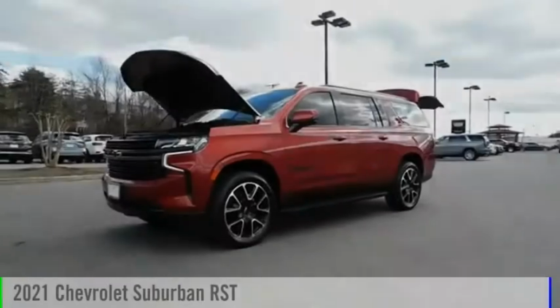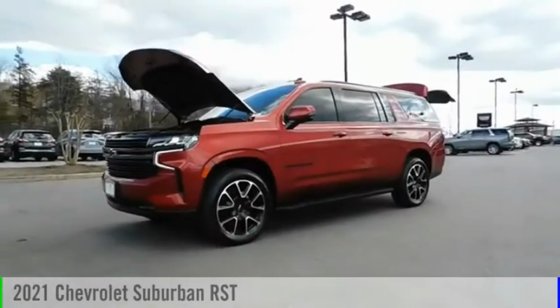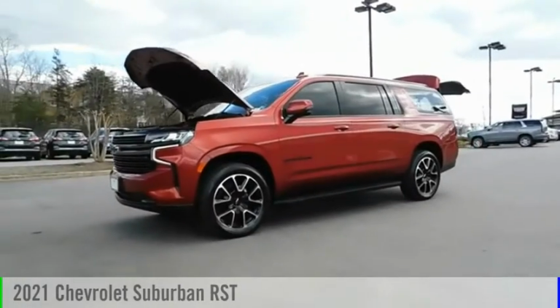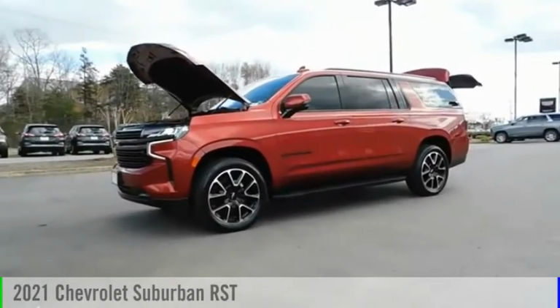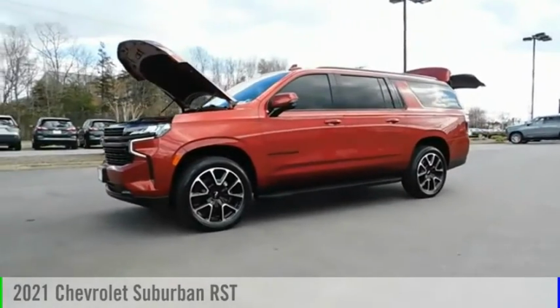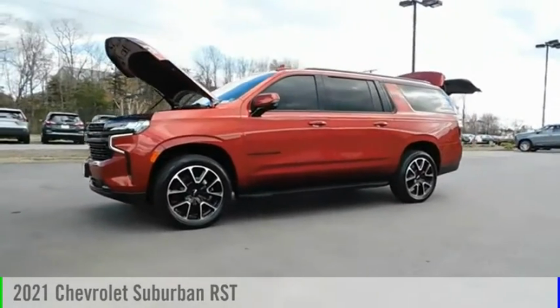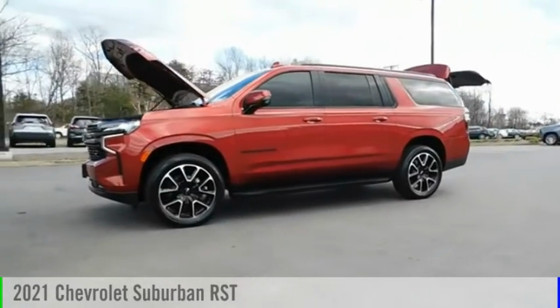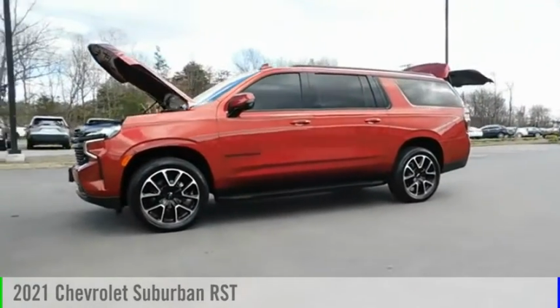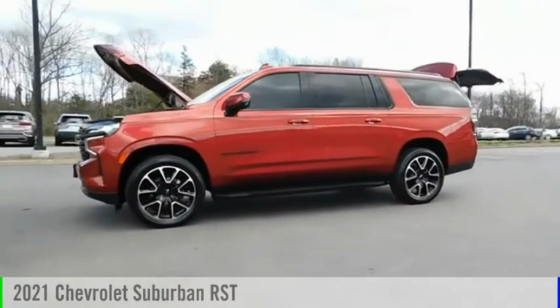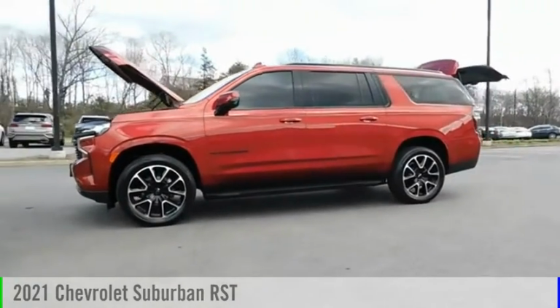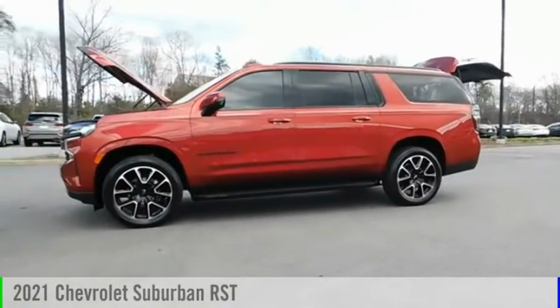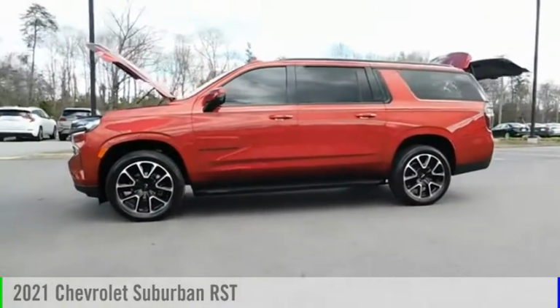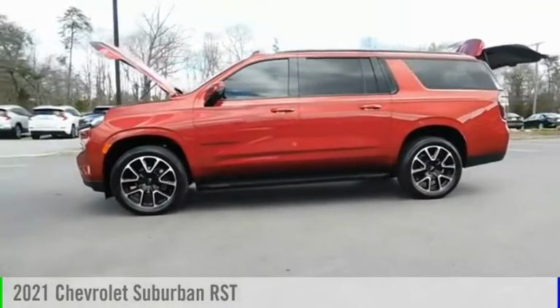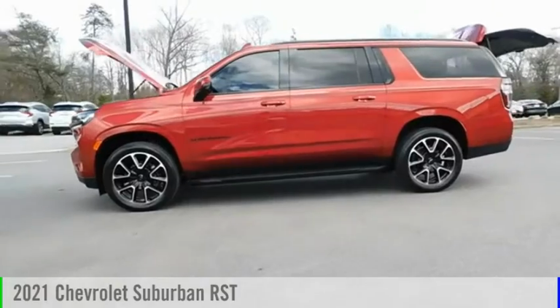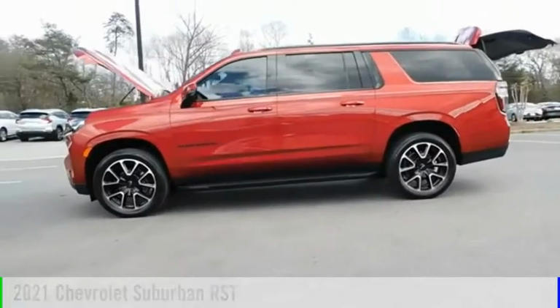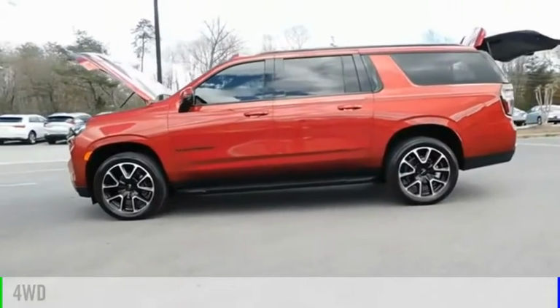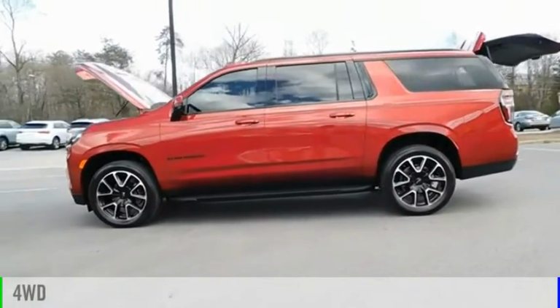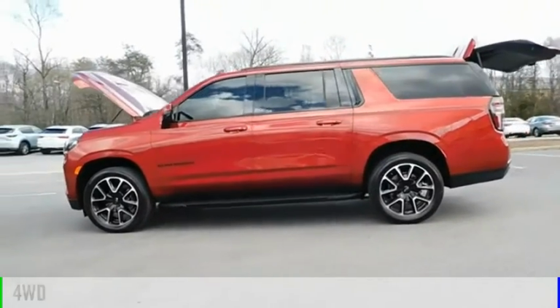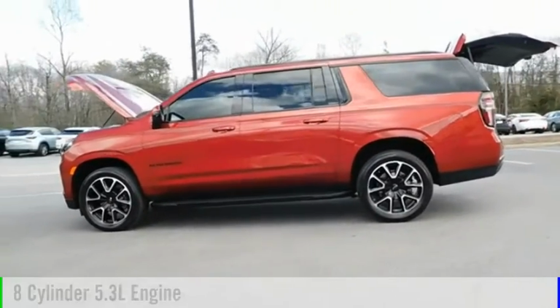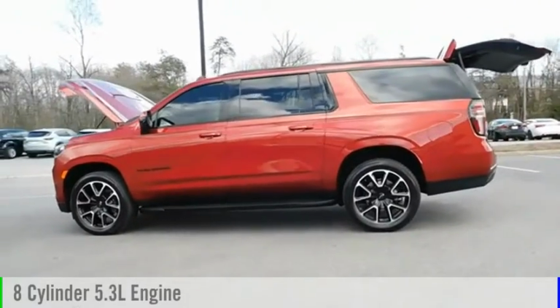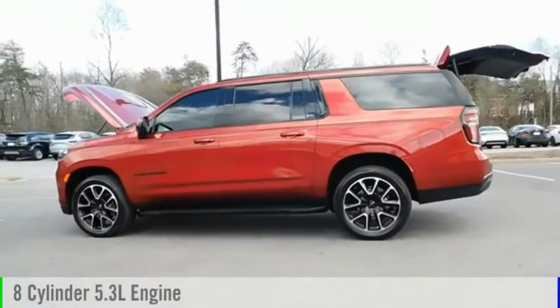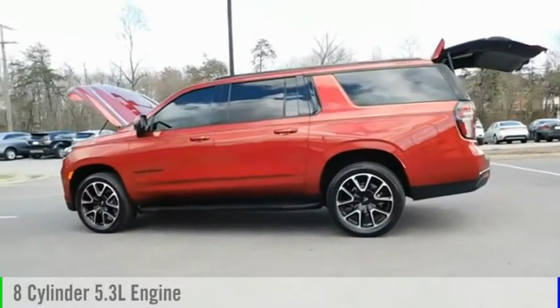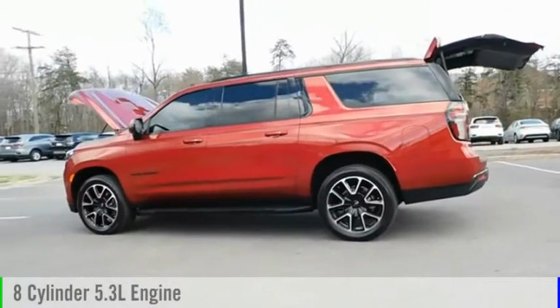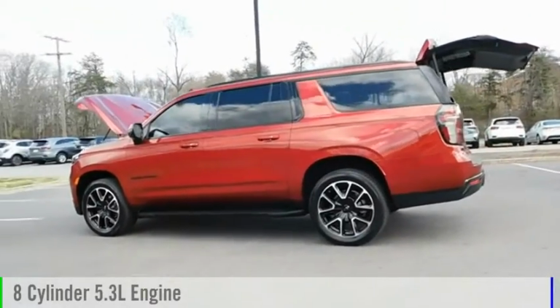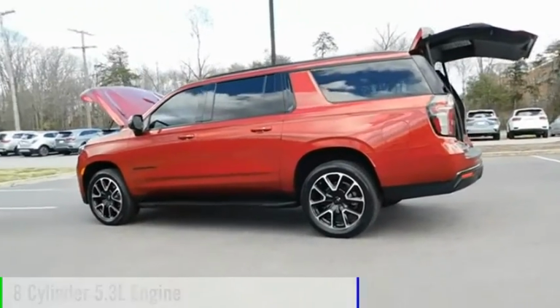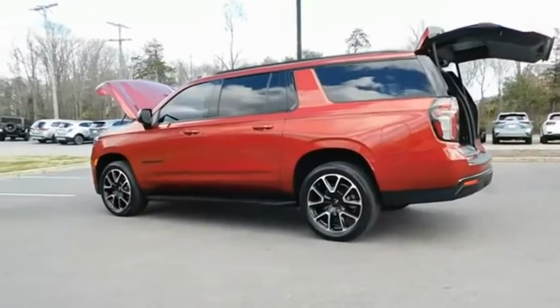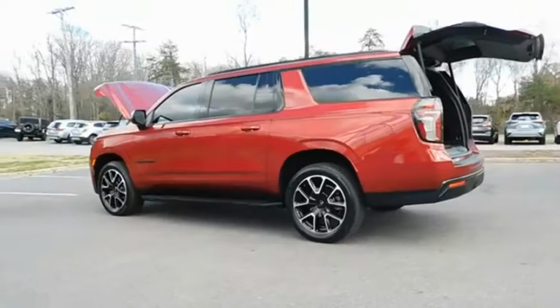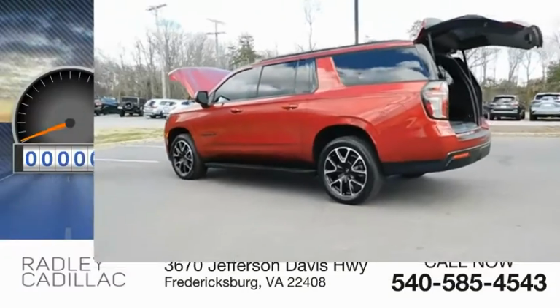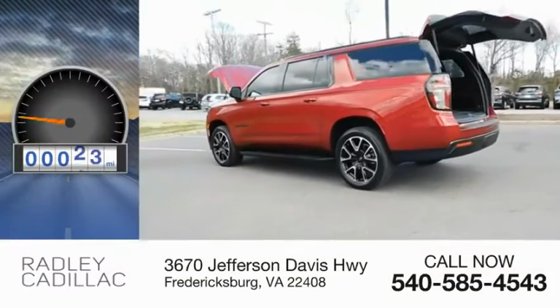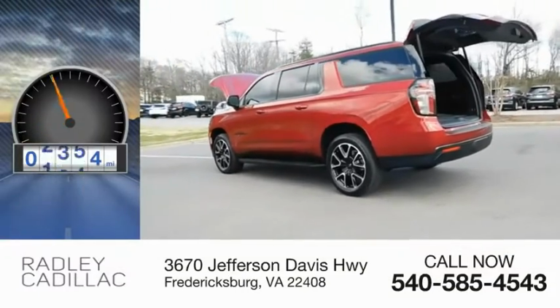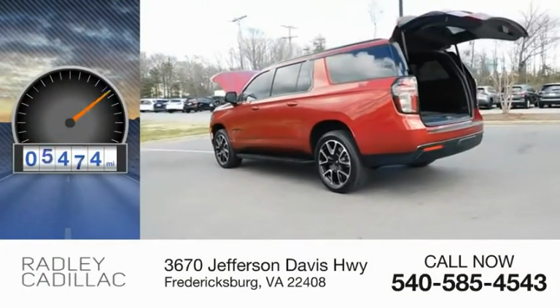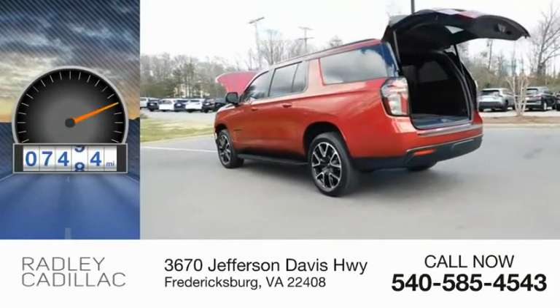Stop by and take a look at this 2021 Suburban. This vehicle is powered by a four-wheel drive, eight-cylinder, 5.3-liter engine. This vehicle has less than 10,000 miles.